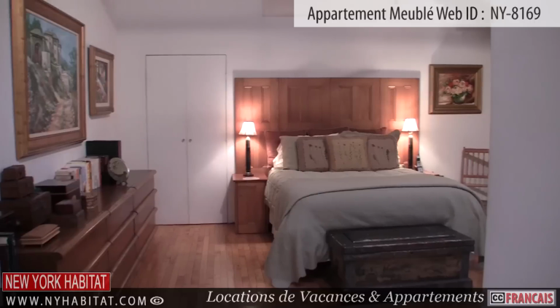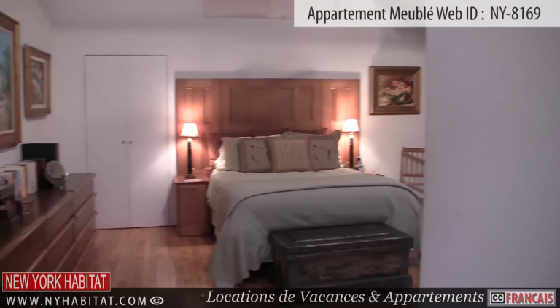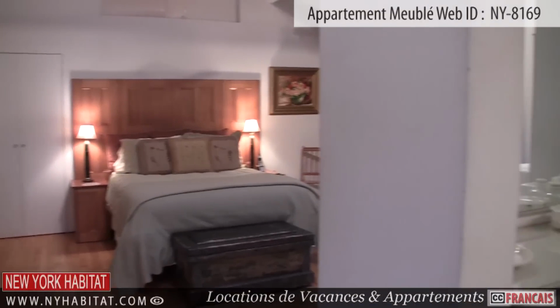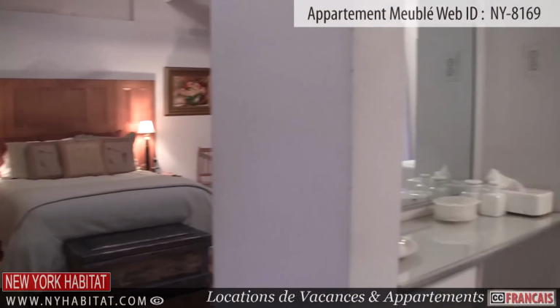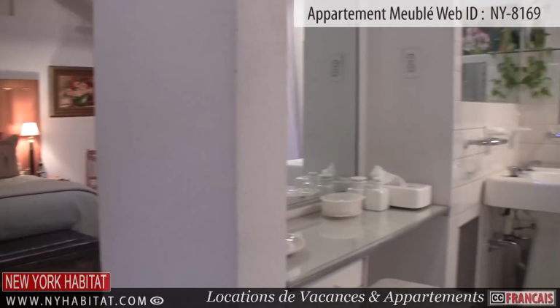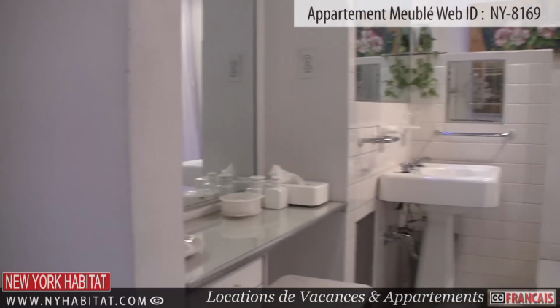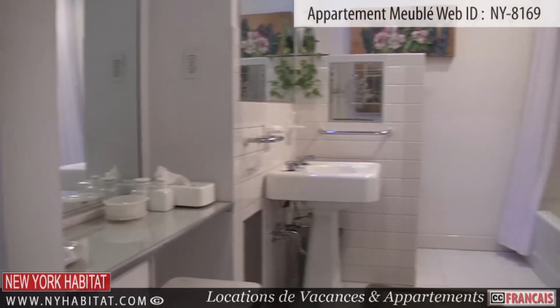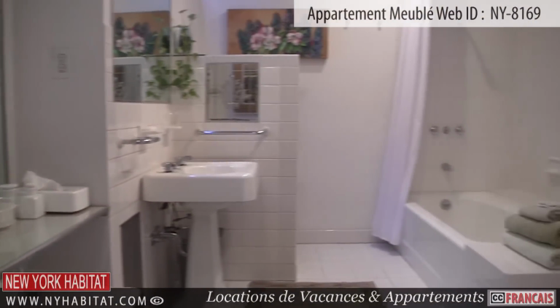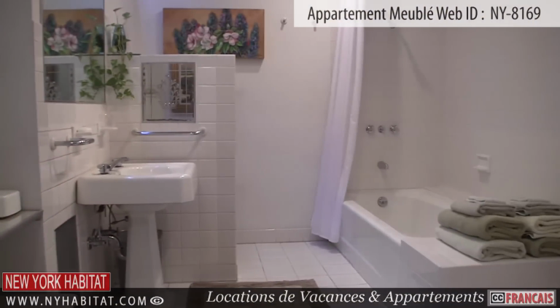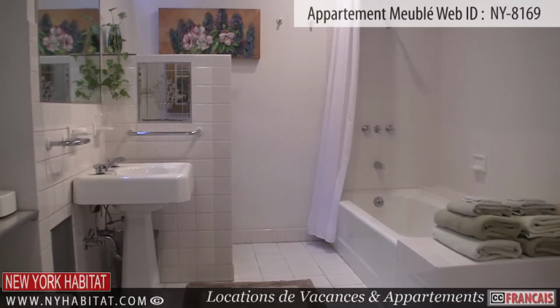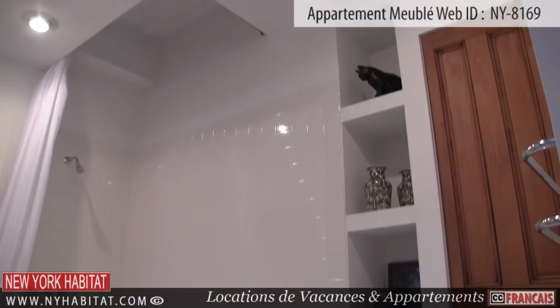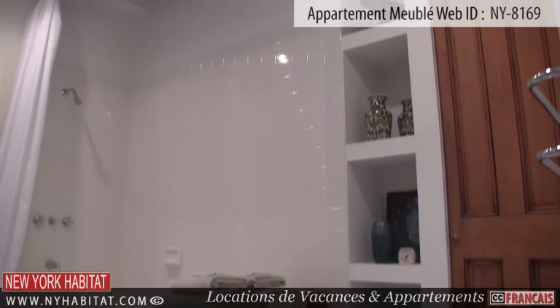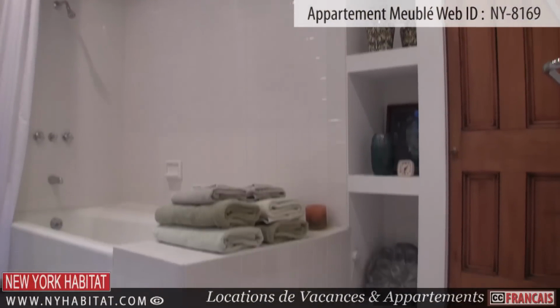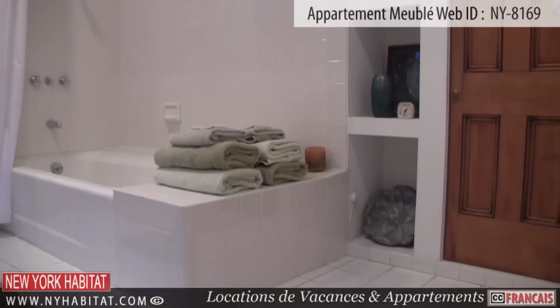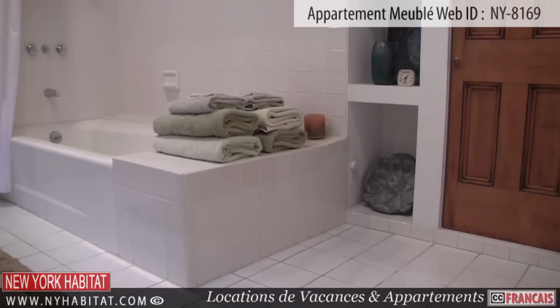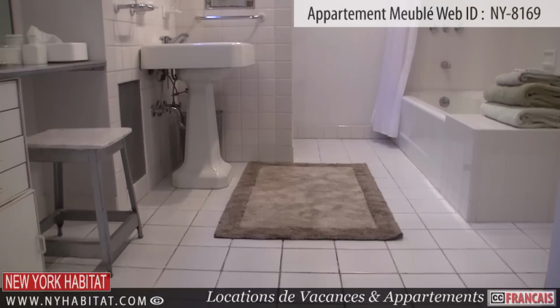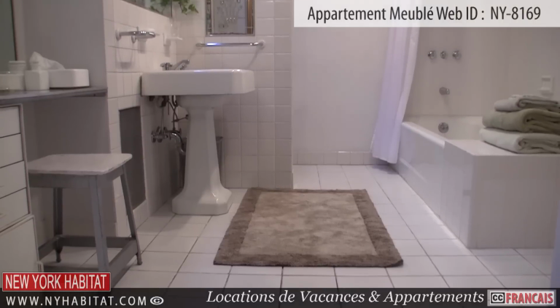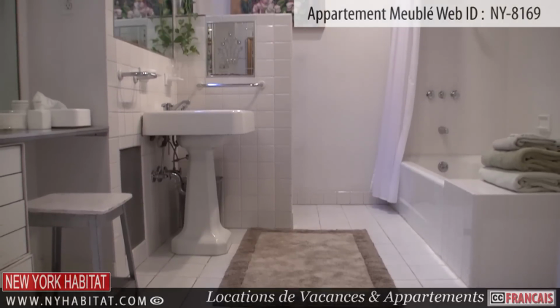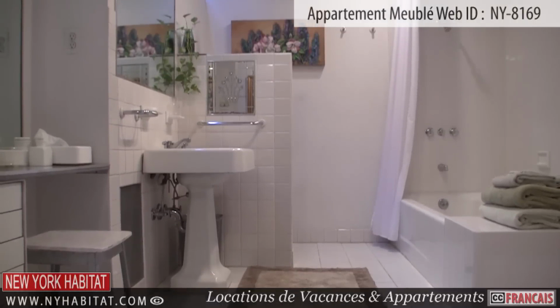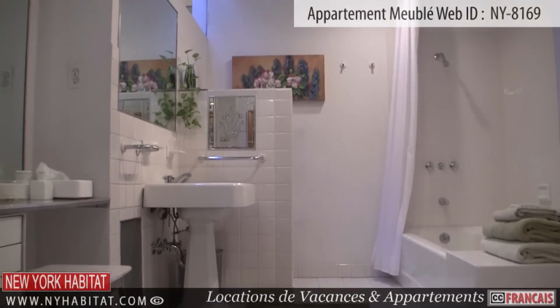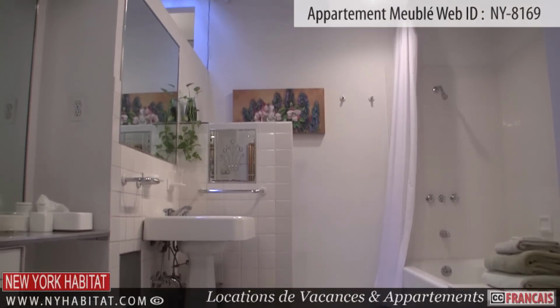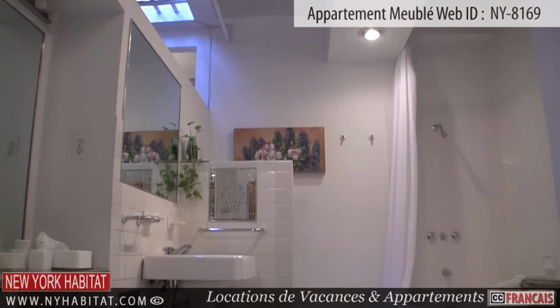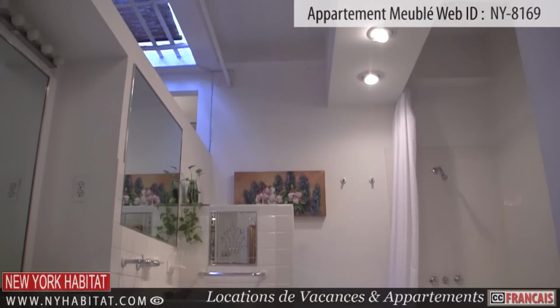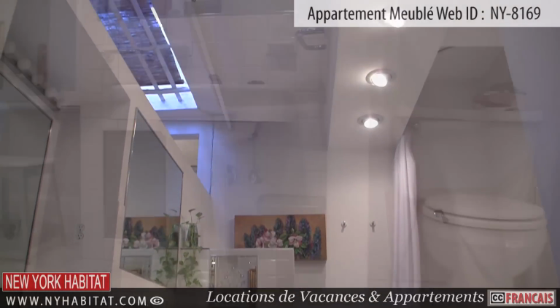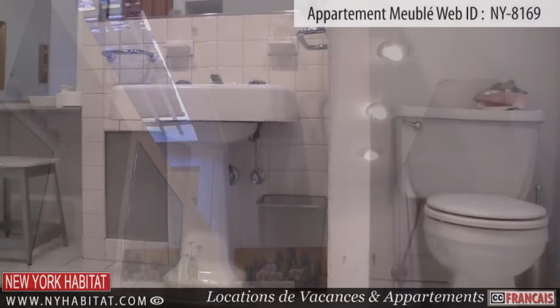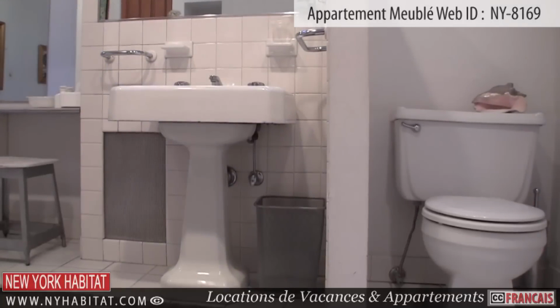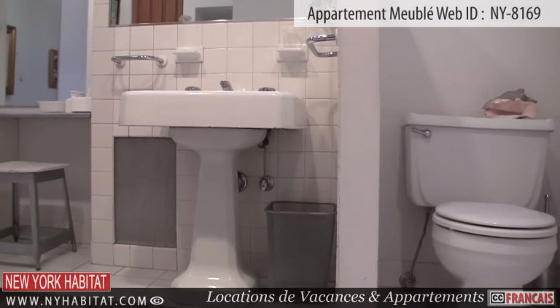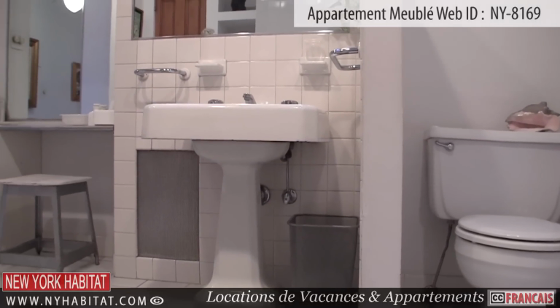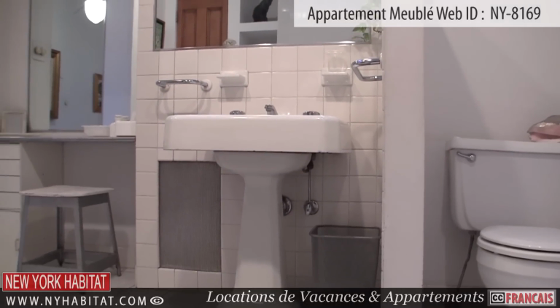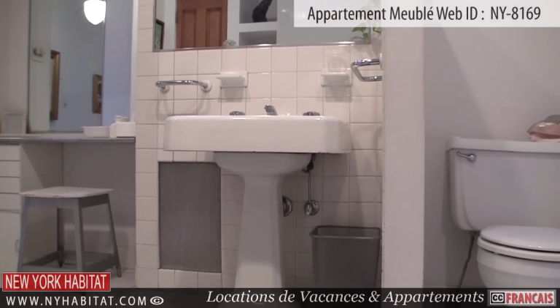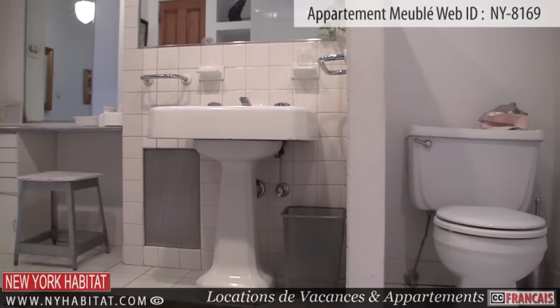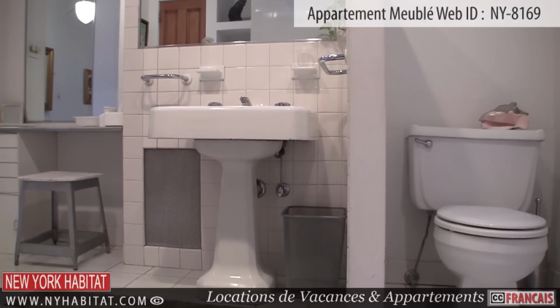You will also find a private bathroom in this living room. It has white tiled walls and floors, and is furnished with a bathroom vanity set. There's a toilet, a sink, a mirror, a shower with a bathtub, and a vanity dresser.